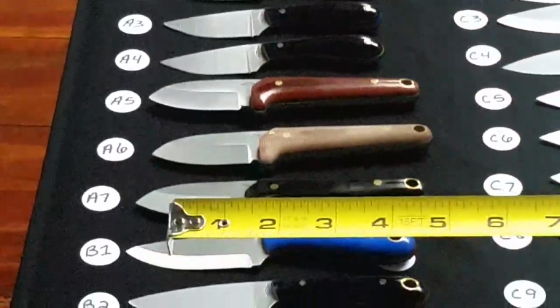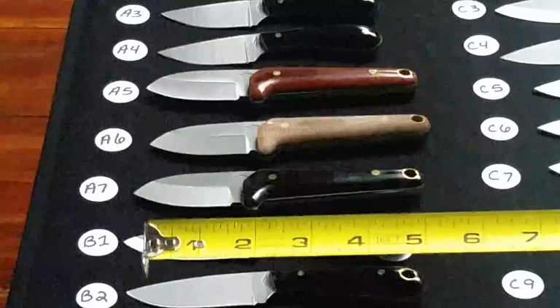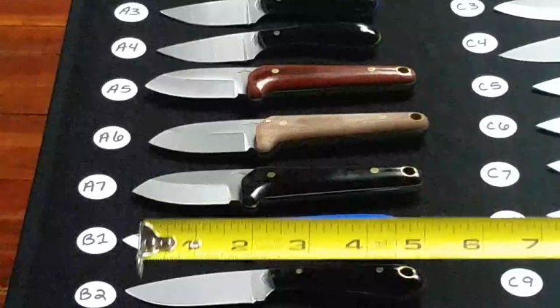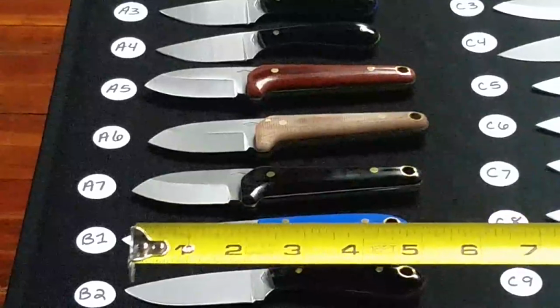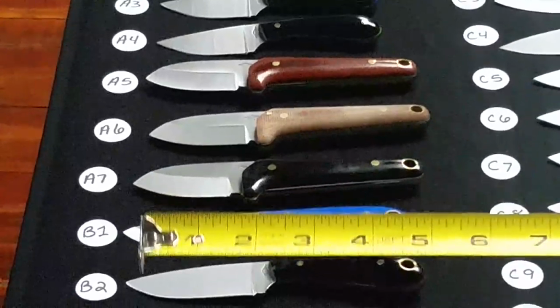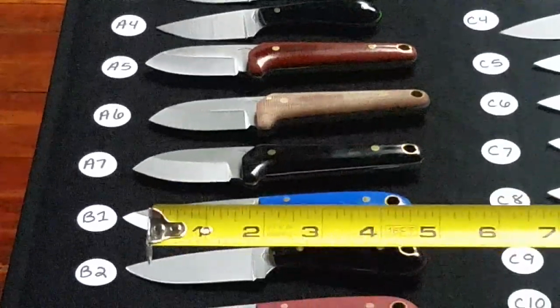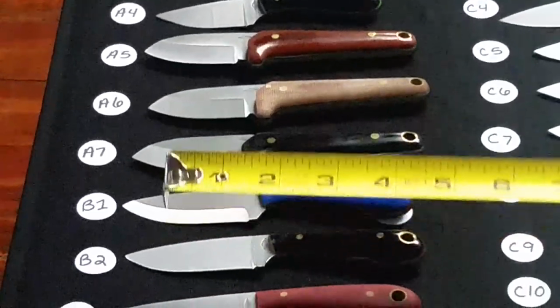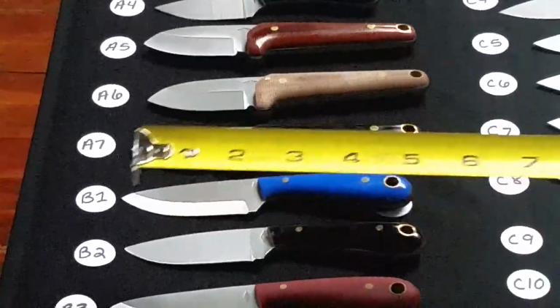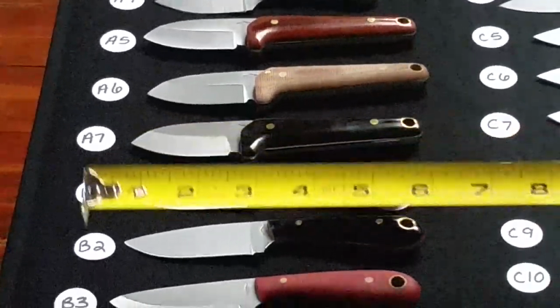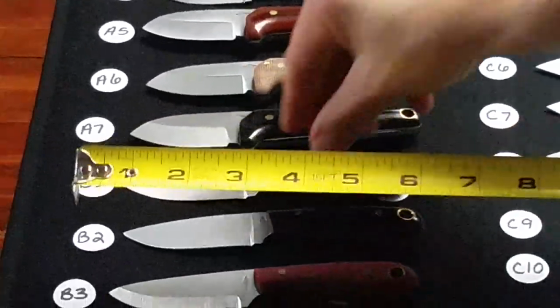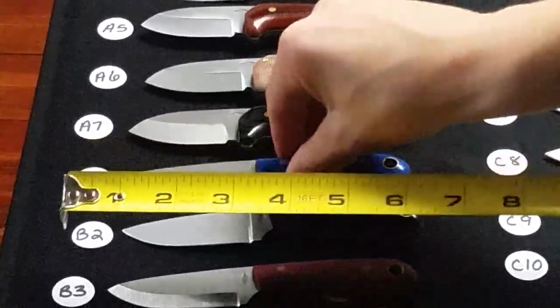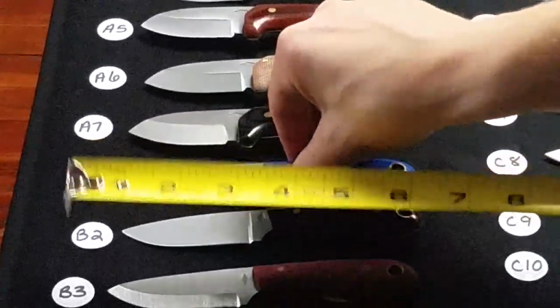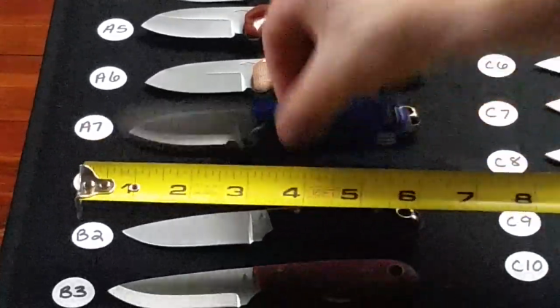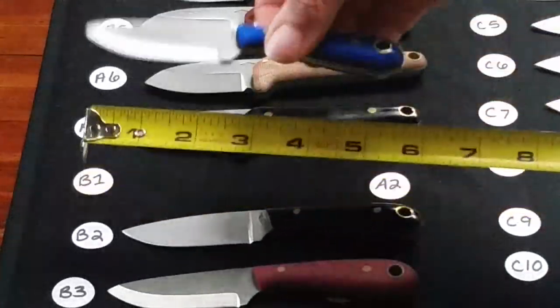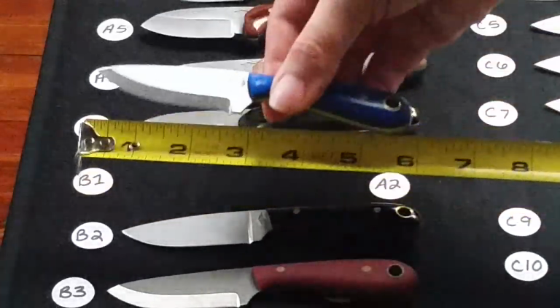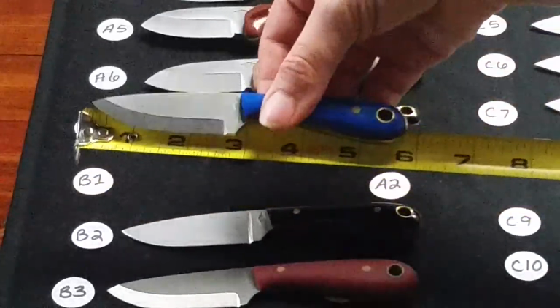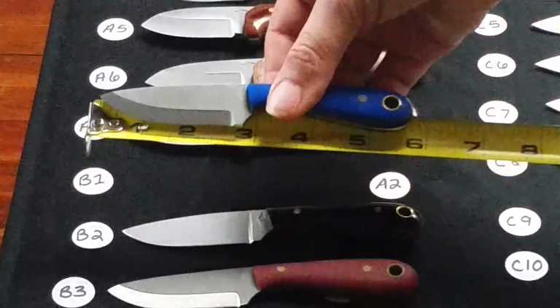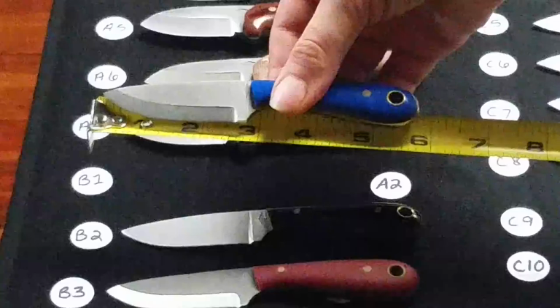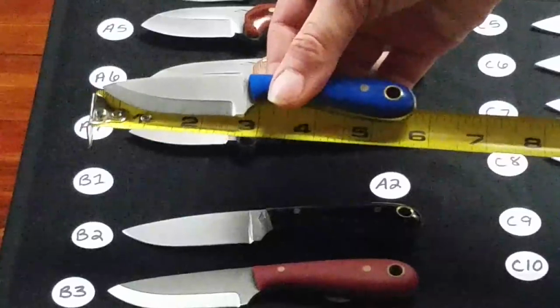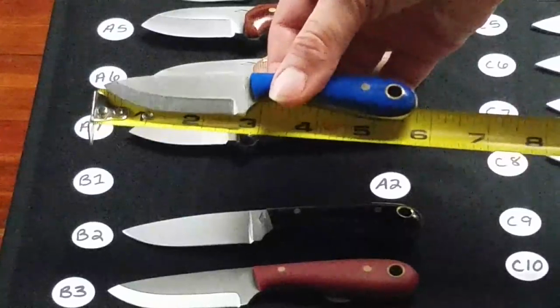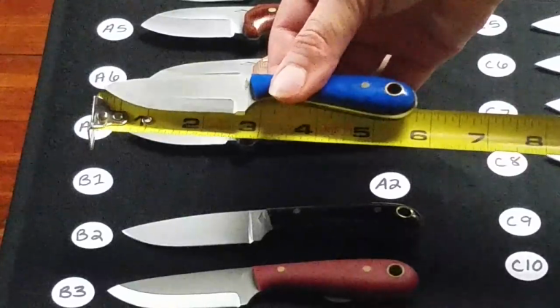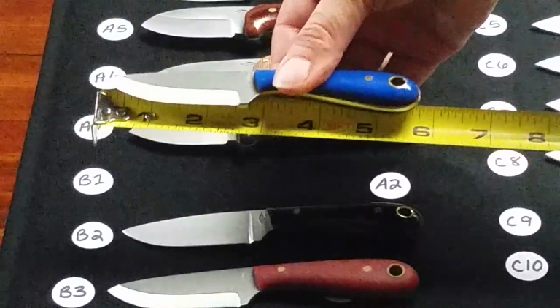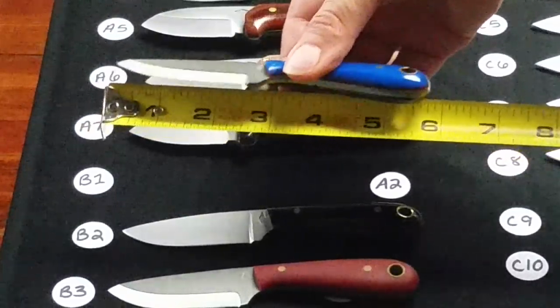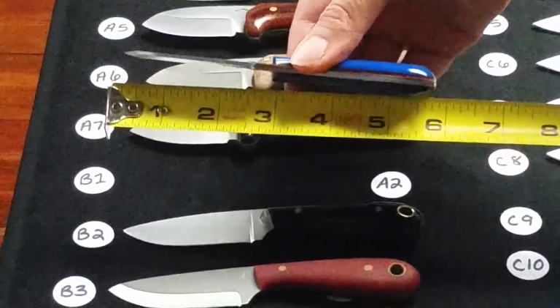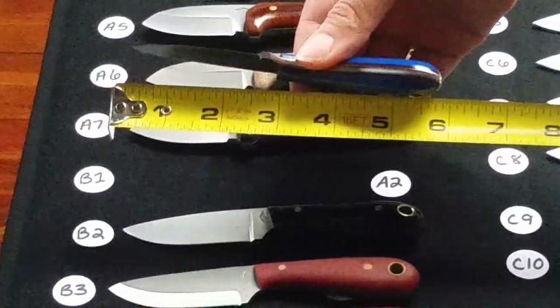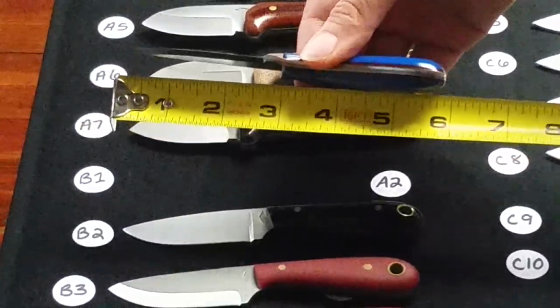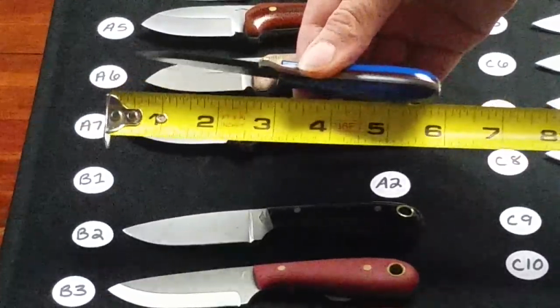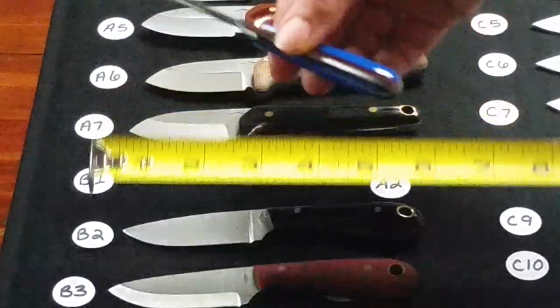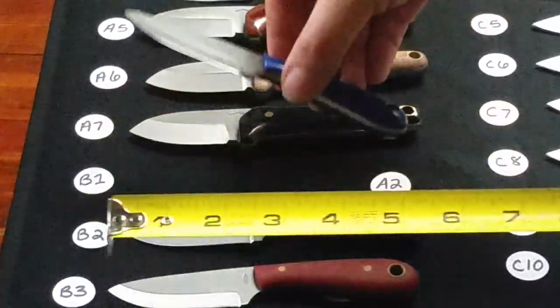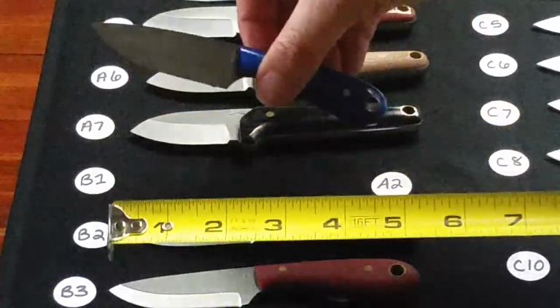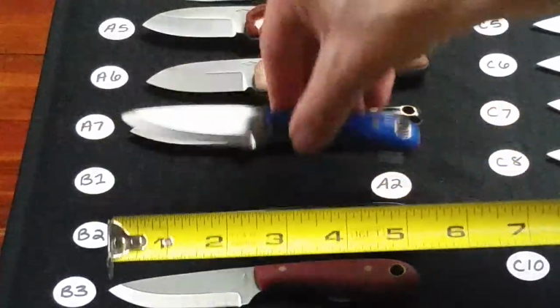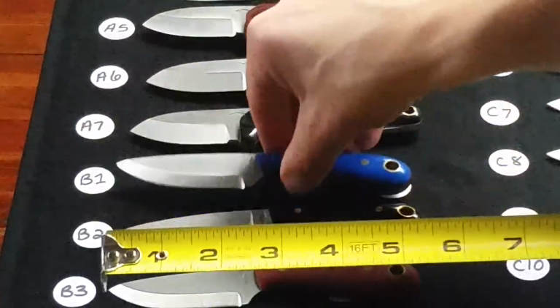Row B is going to be $60 and we're going to start with B1, a Scandy grind Frontier First in blue G10 with red liners, and that is A2 steel.